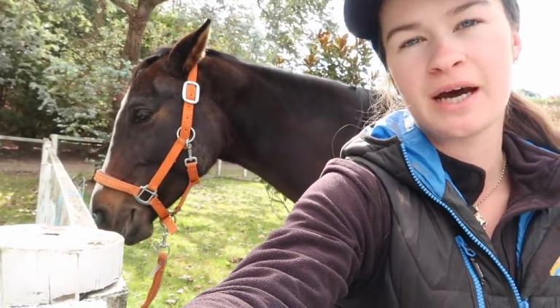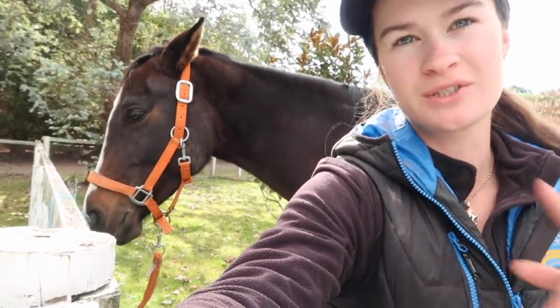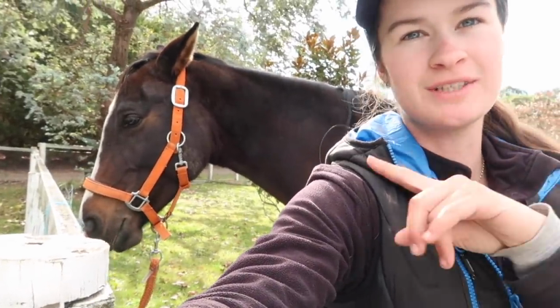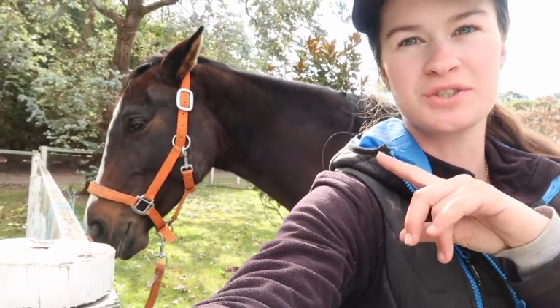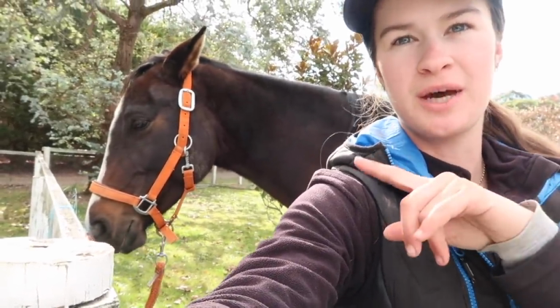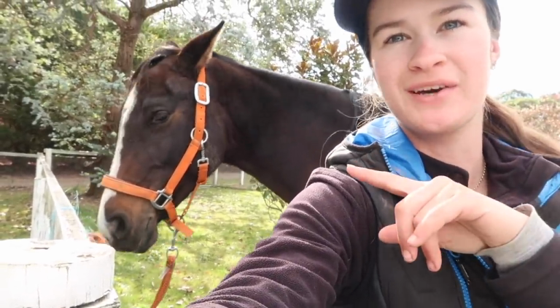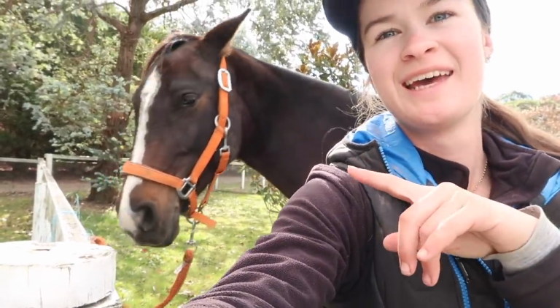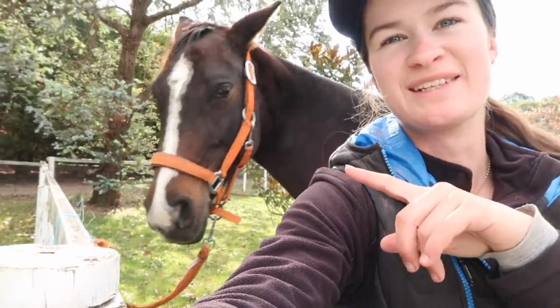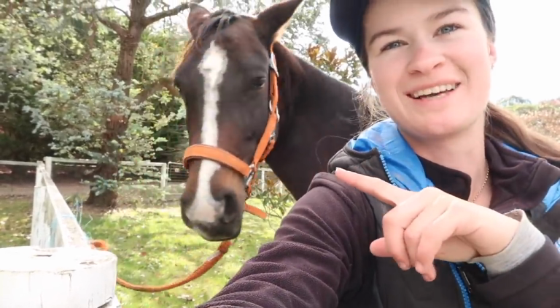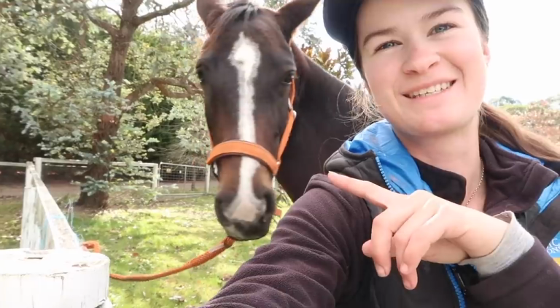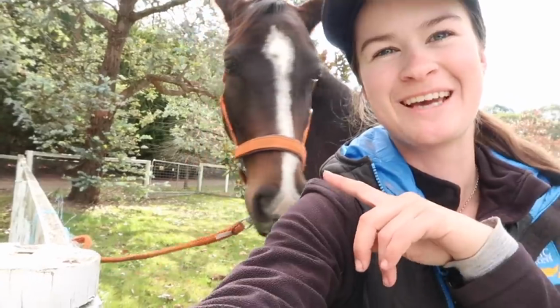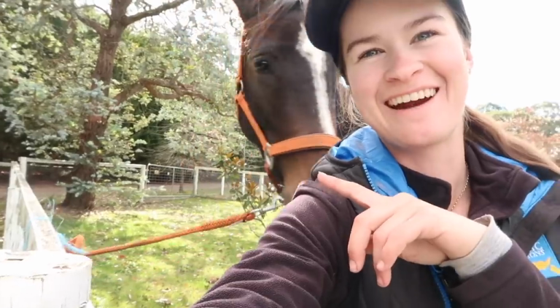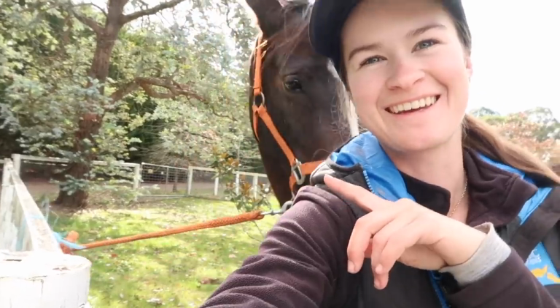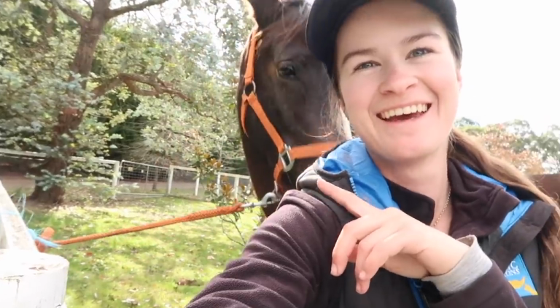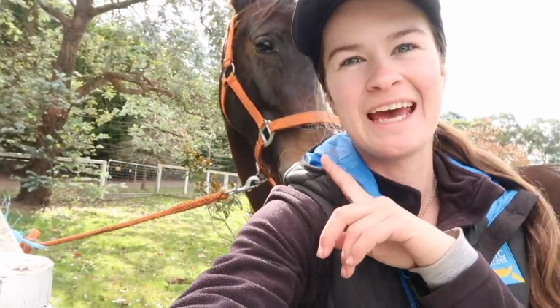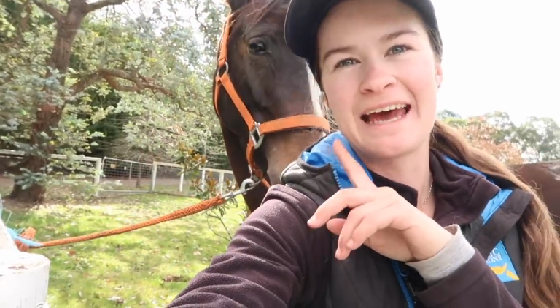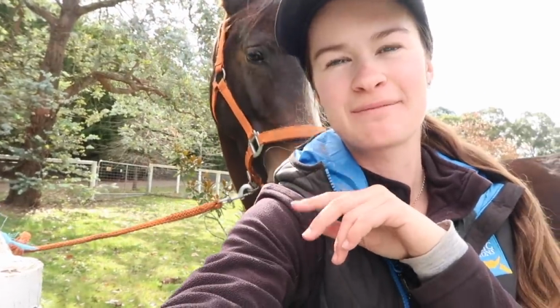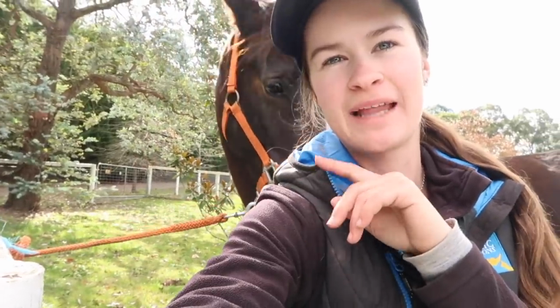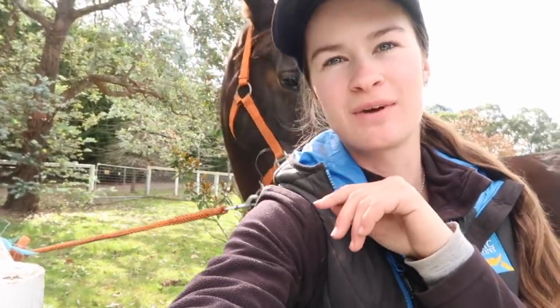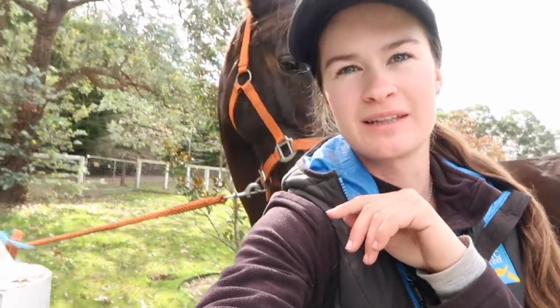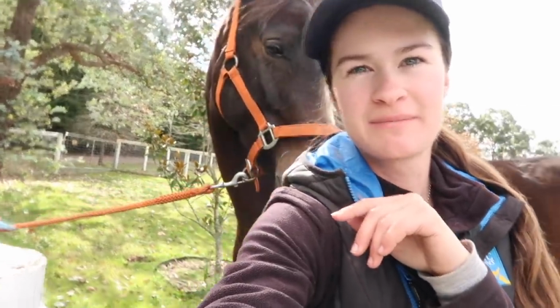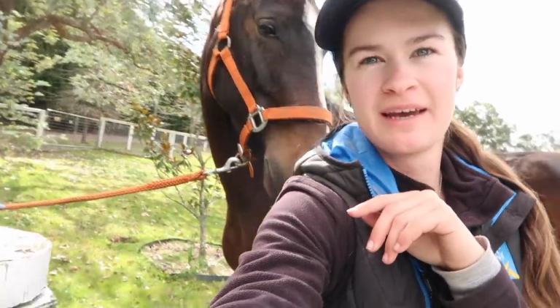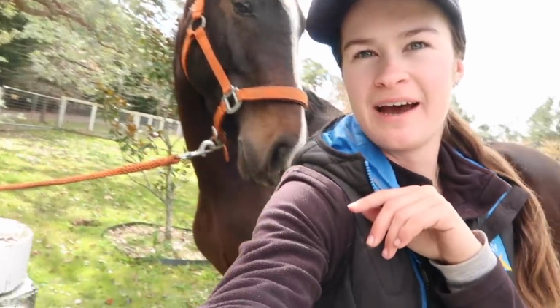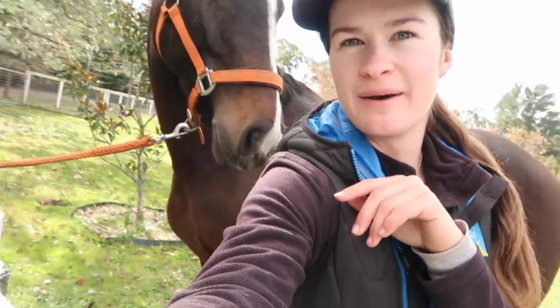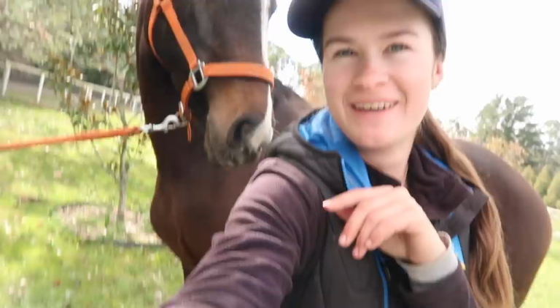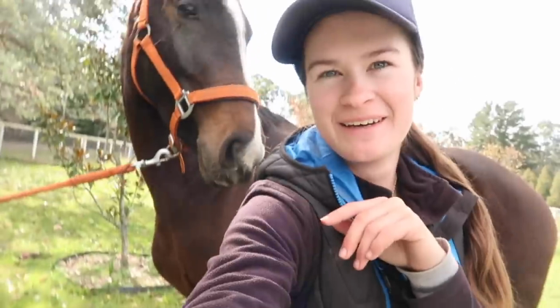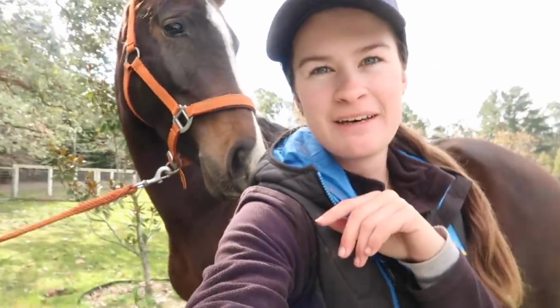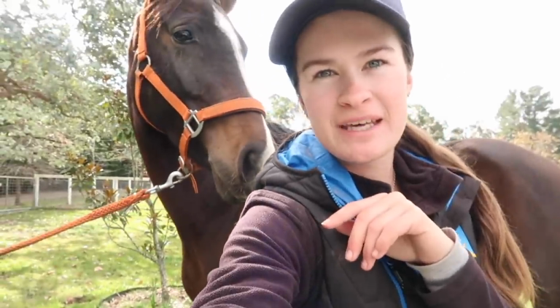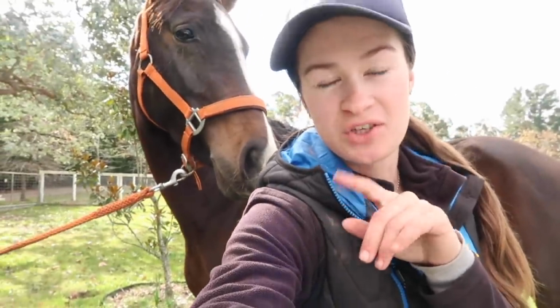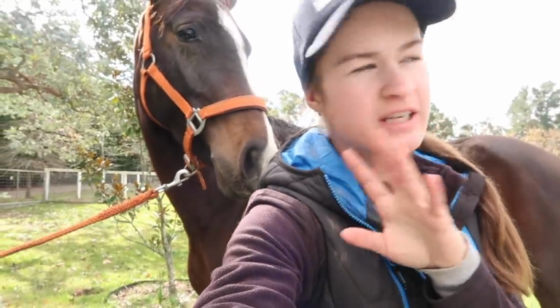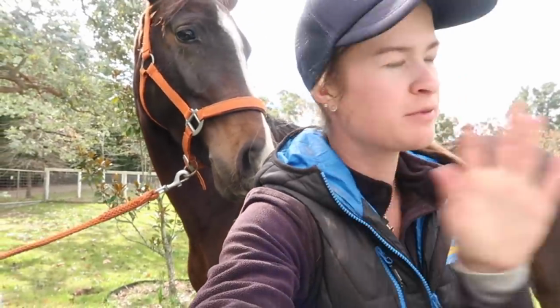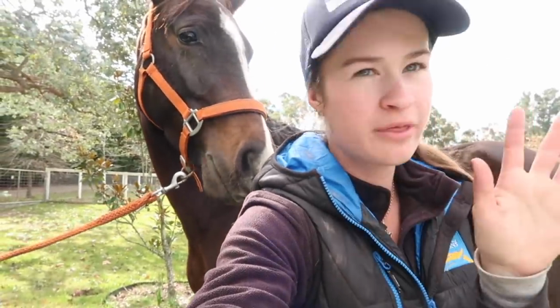I did just worm her, hence why she's a bit cranky and playing with her lips. But yeah, she's filthy.